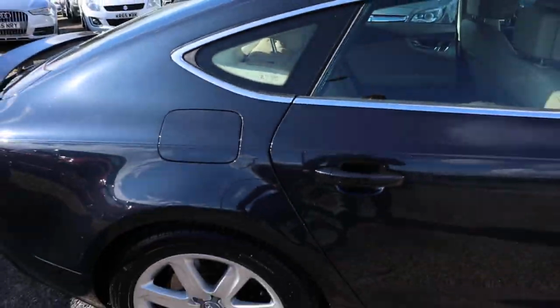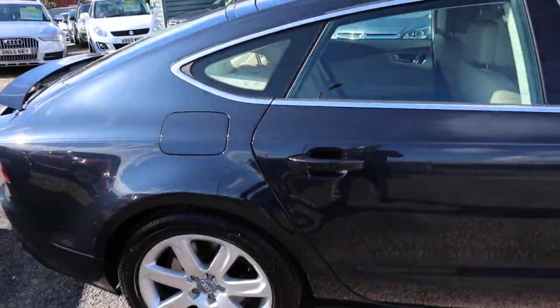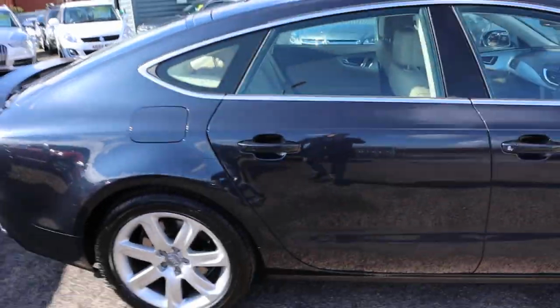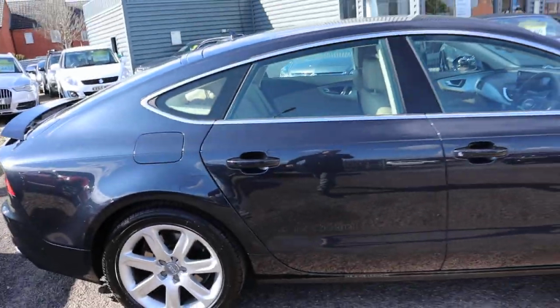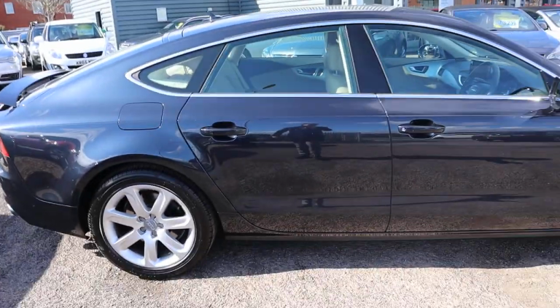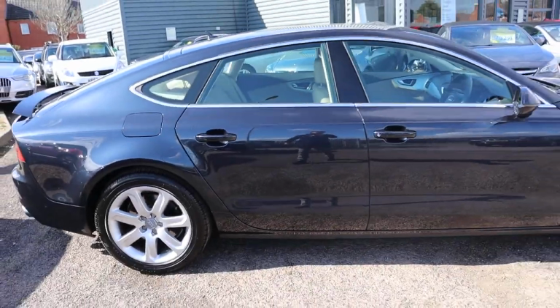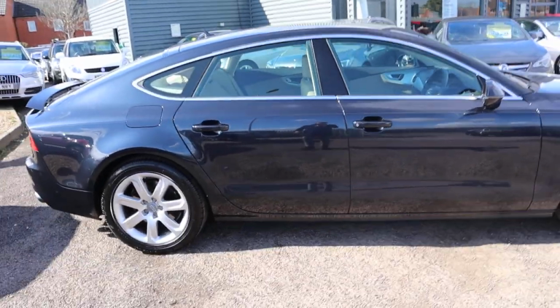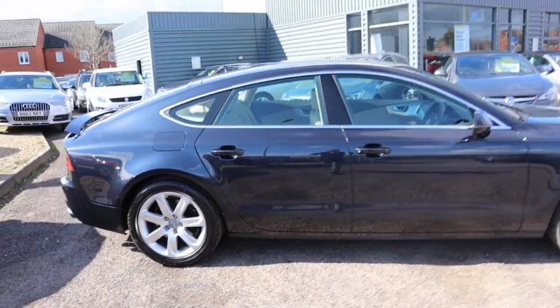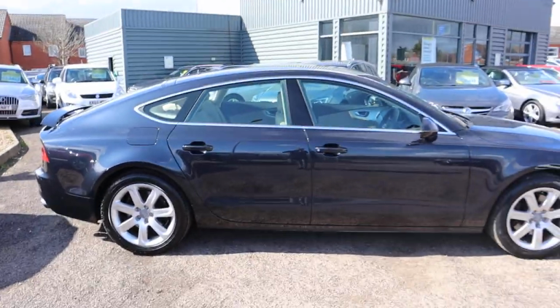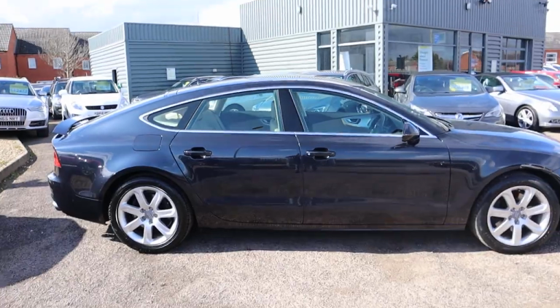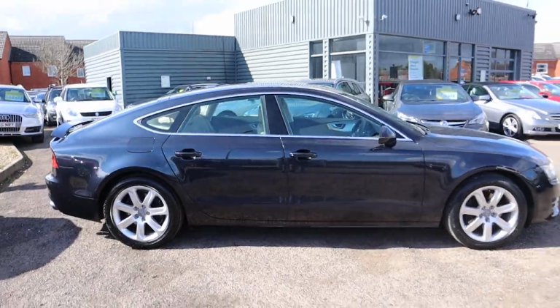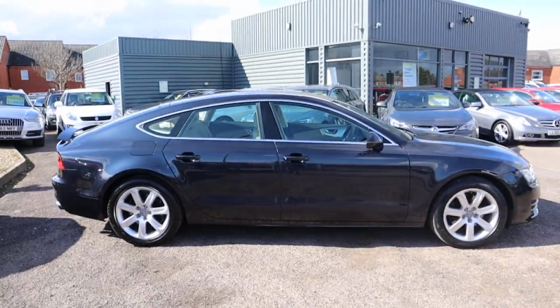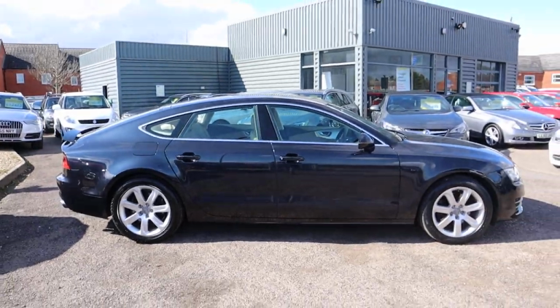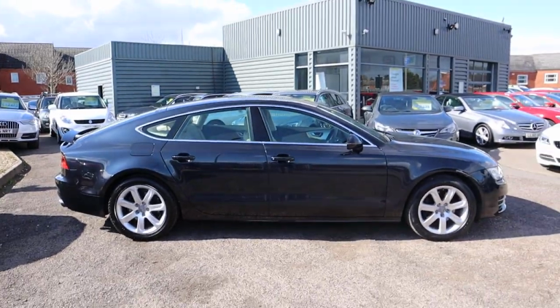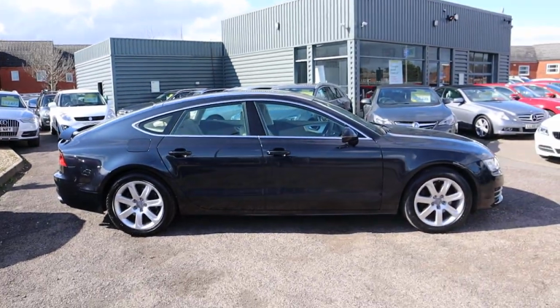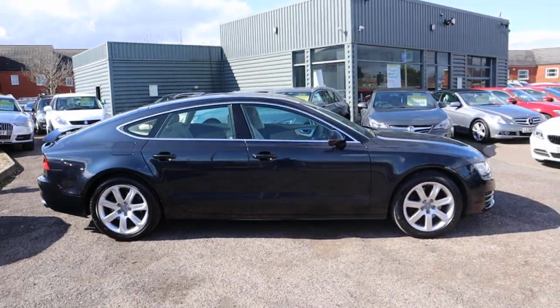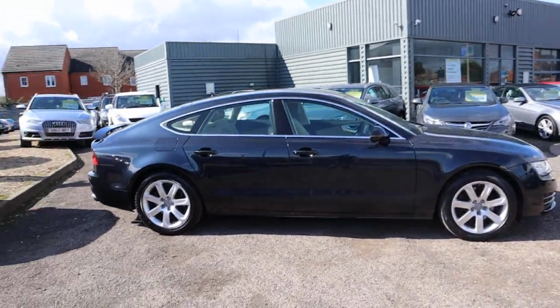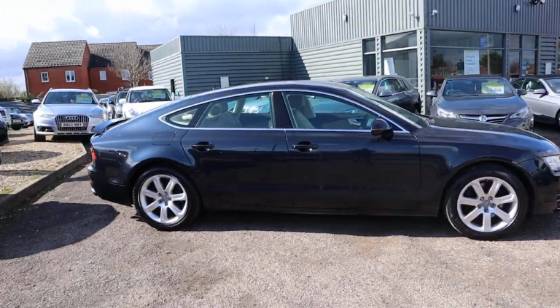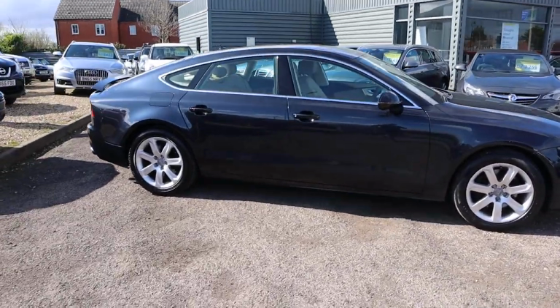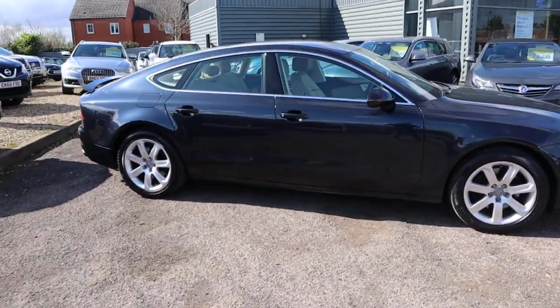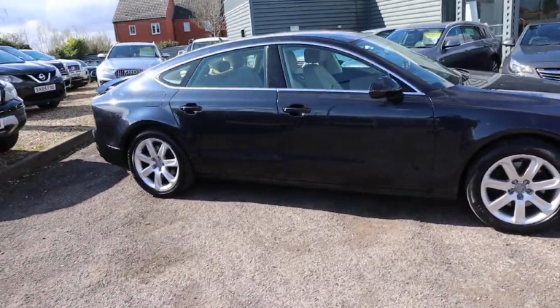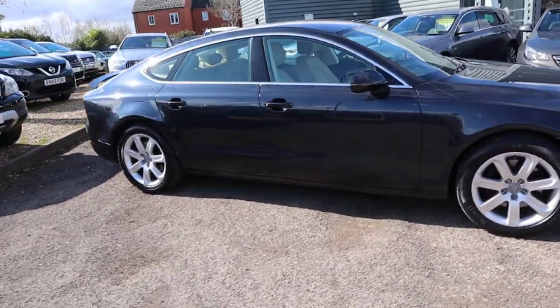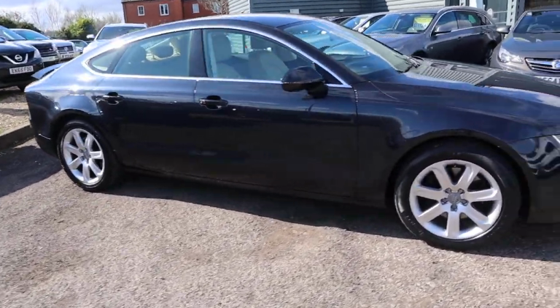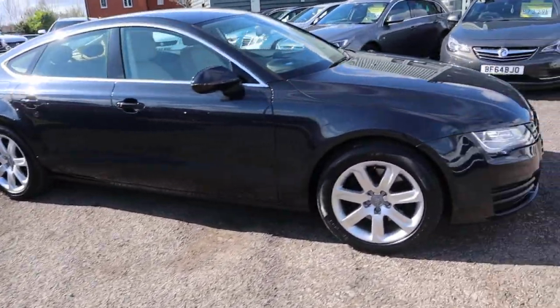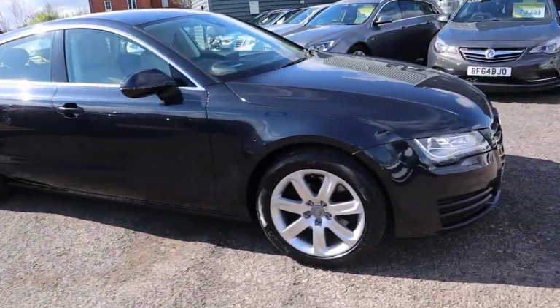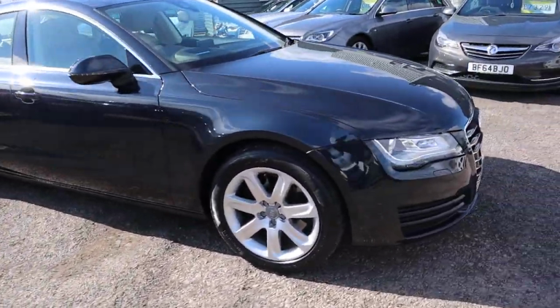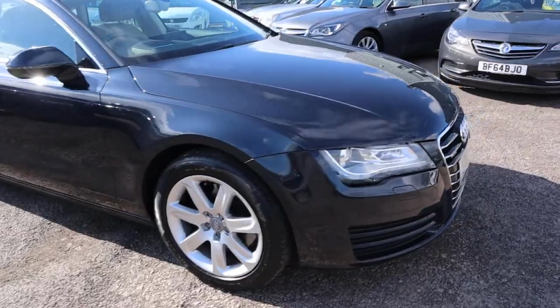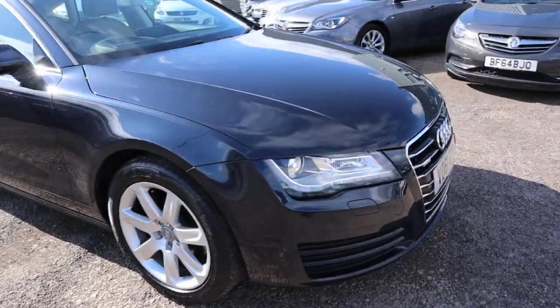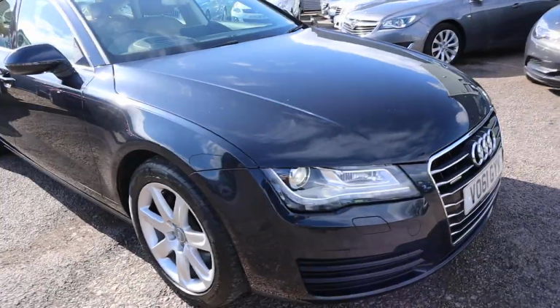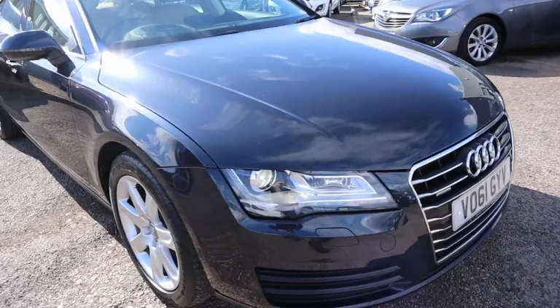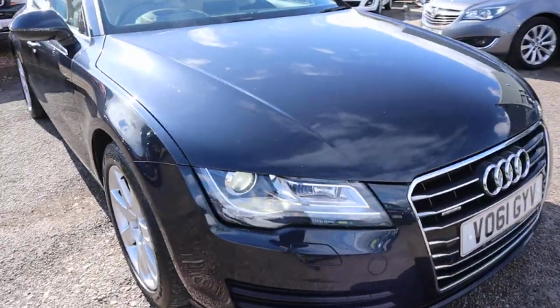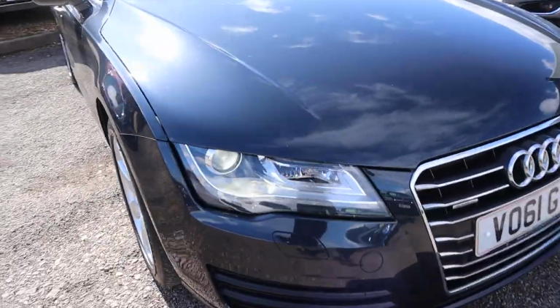It's such a nice car. It drives extremely well — it goes like the proverbial off a shovel. Very, very fast, very balanced being the Quattro.